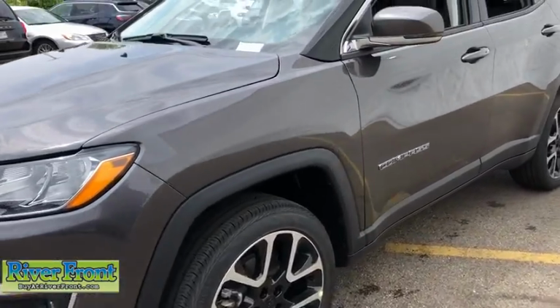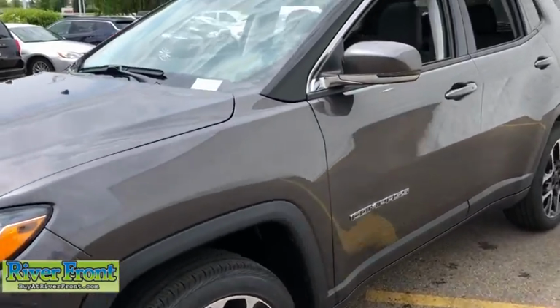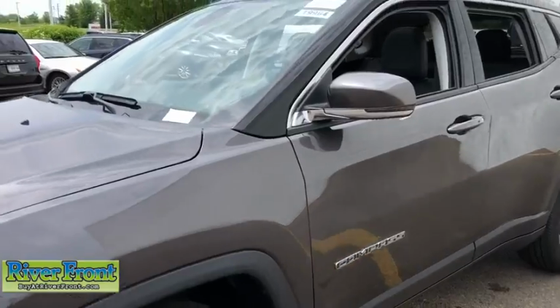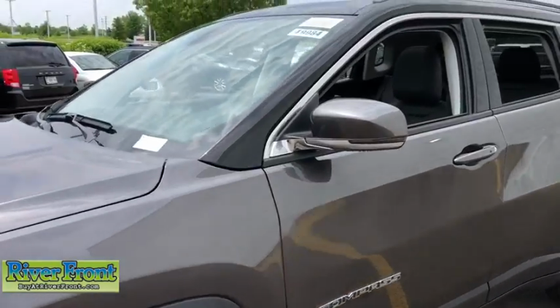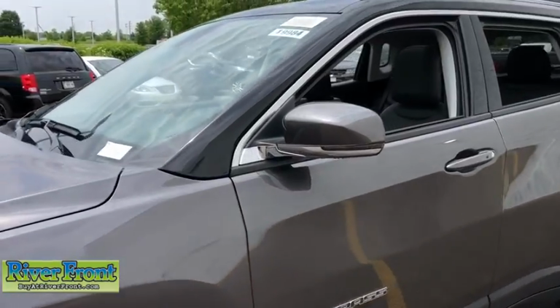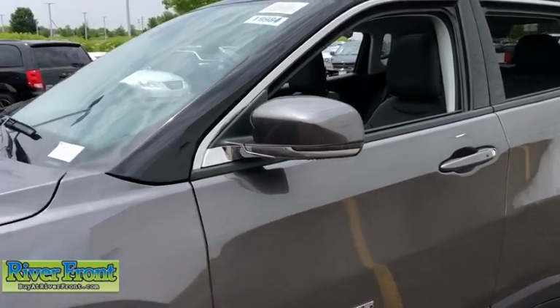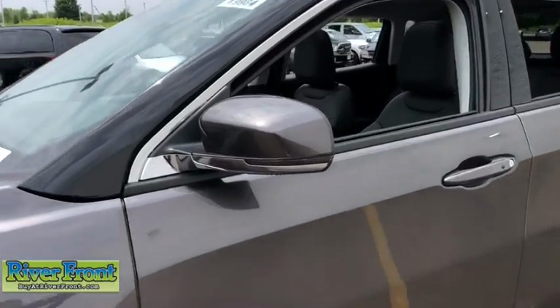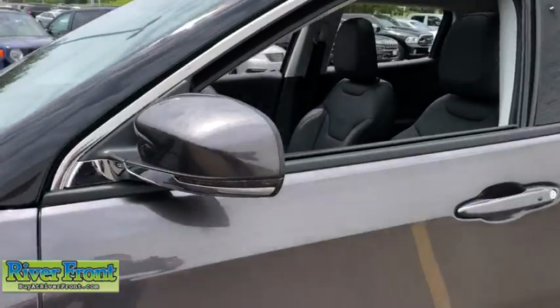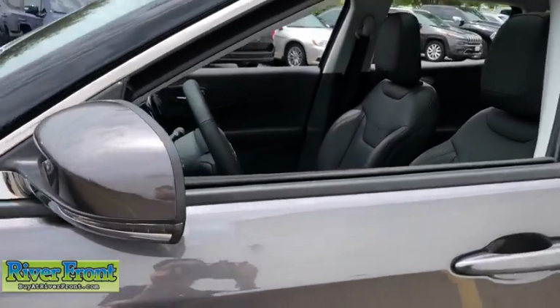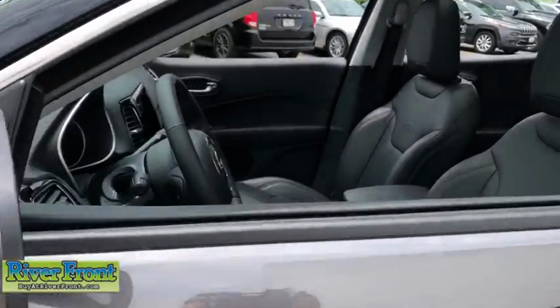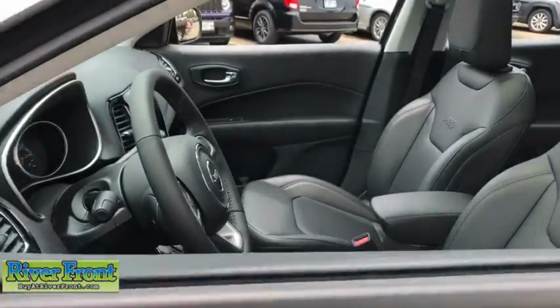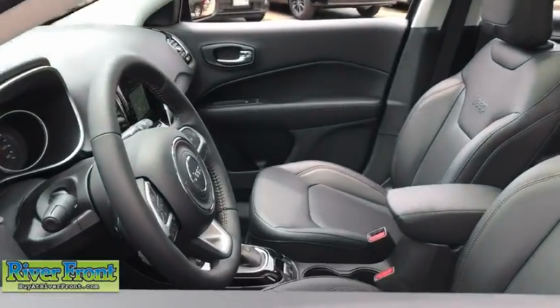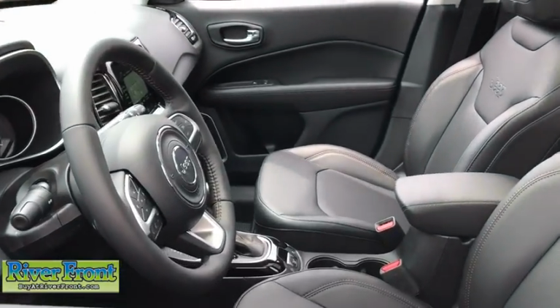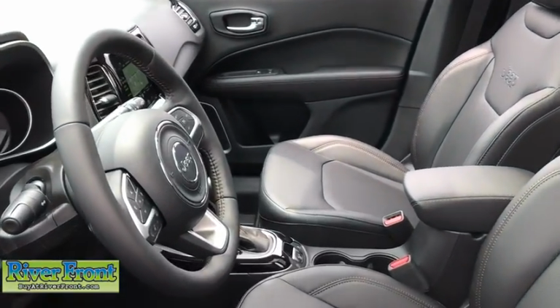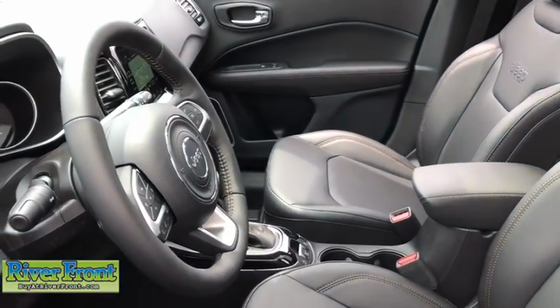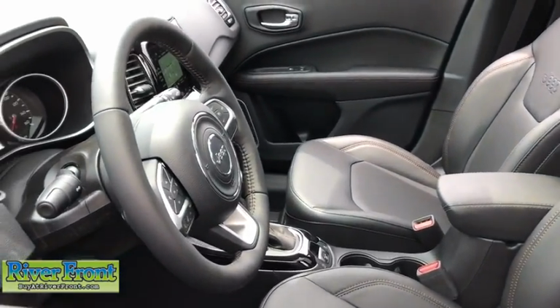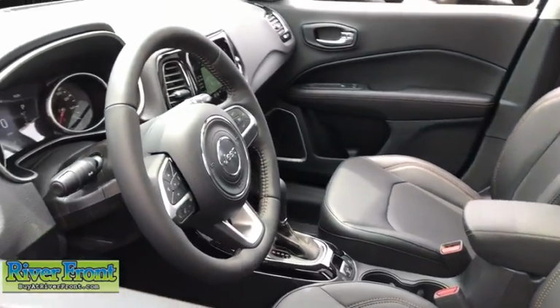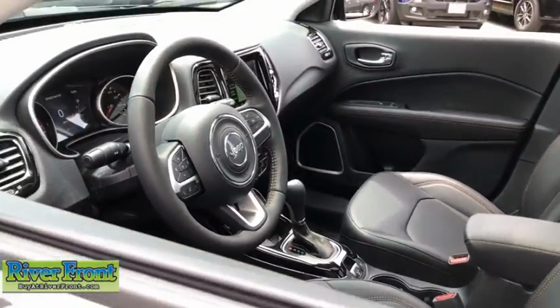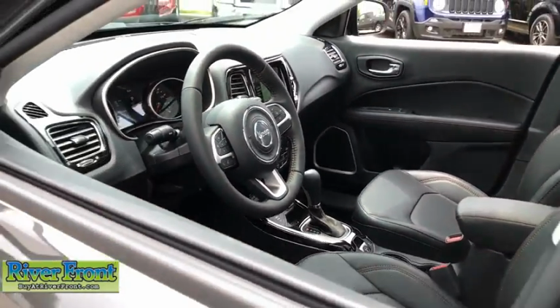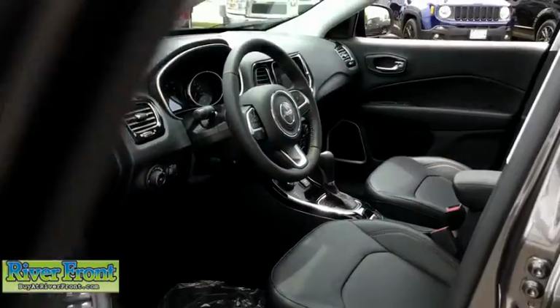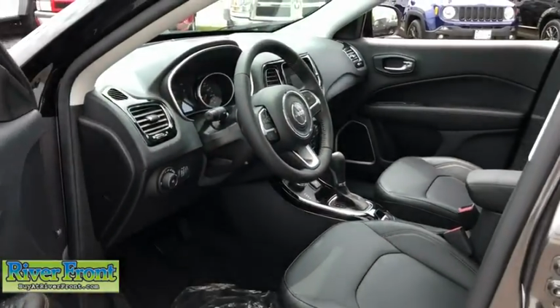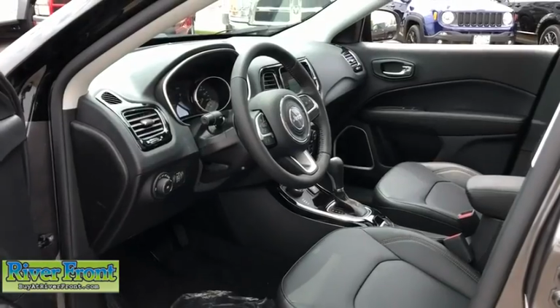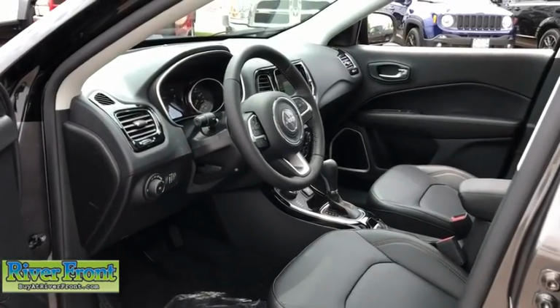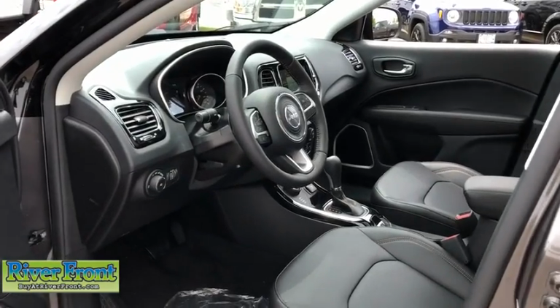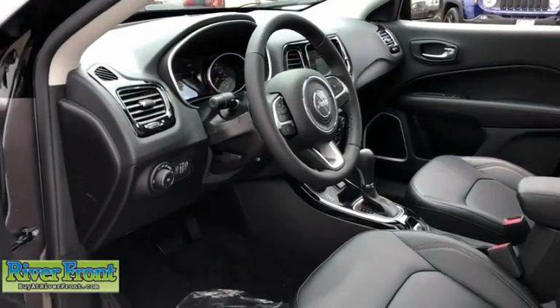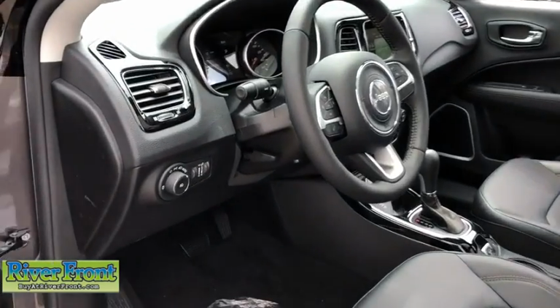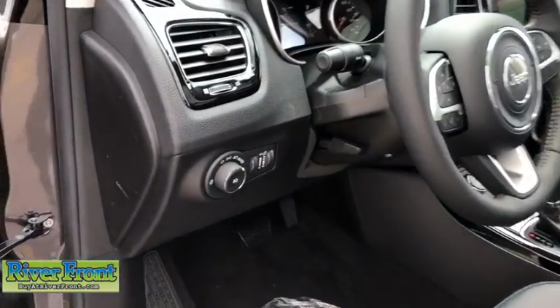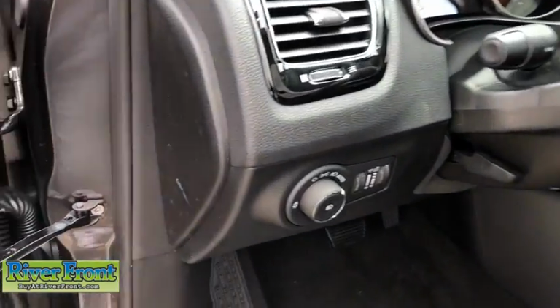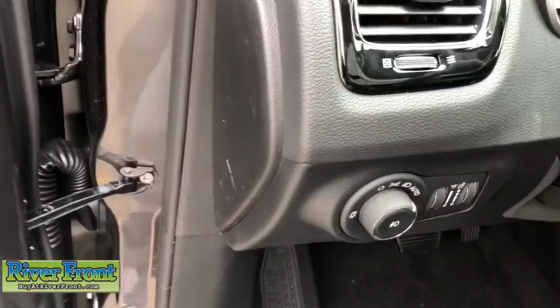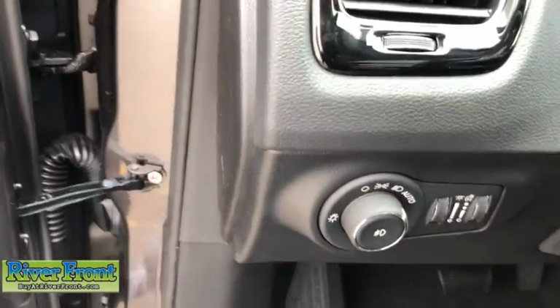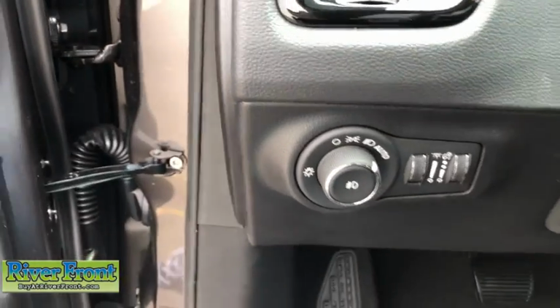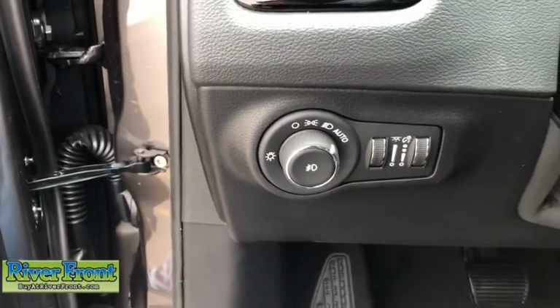Here are some of this vehicle's great options: remote engine start, anti-theft security system, cruise control, compass, power windows, remote power door locks, heated steering wheel, fog lamps, trip computer, tachometer.